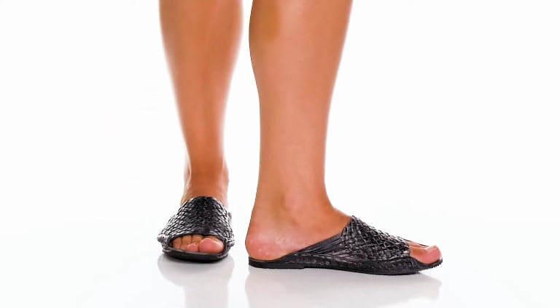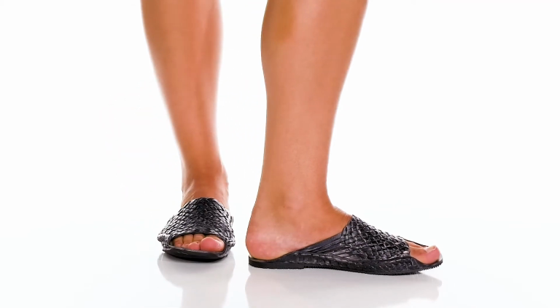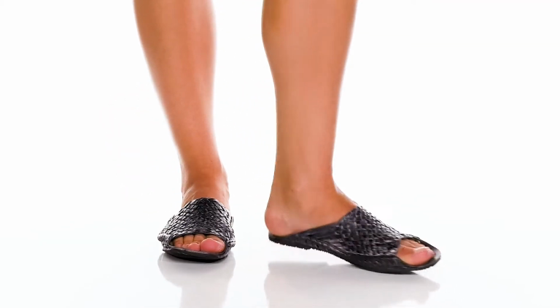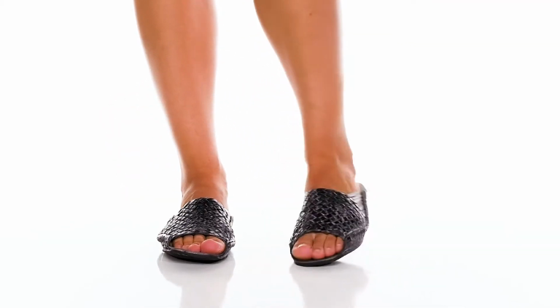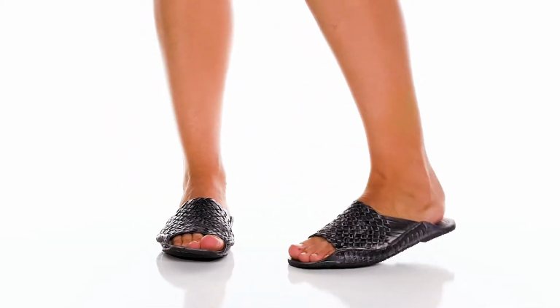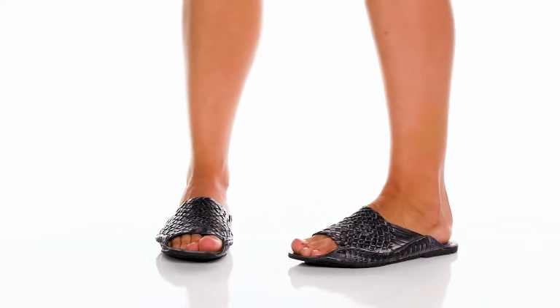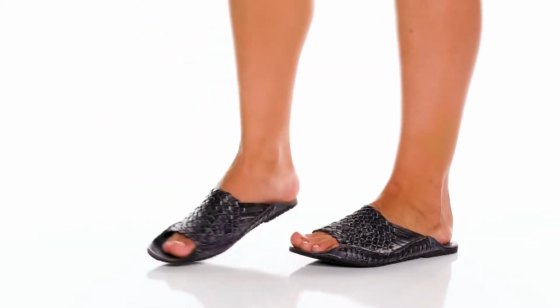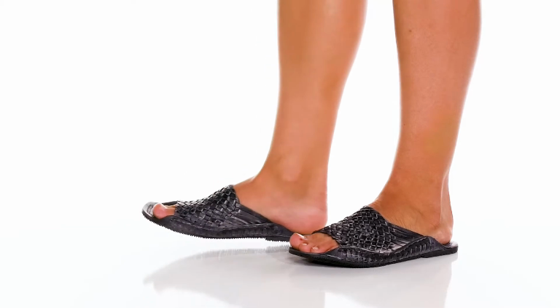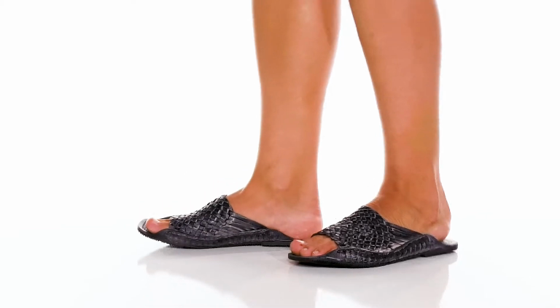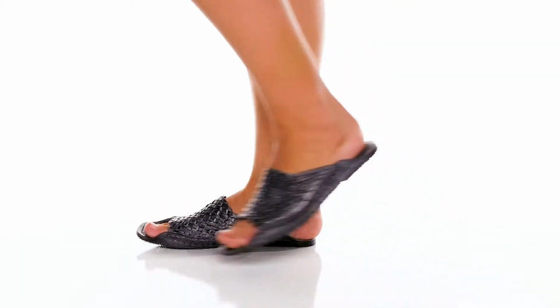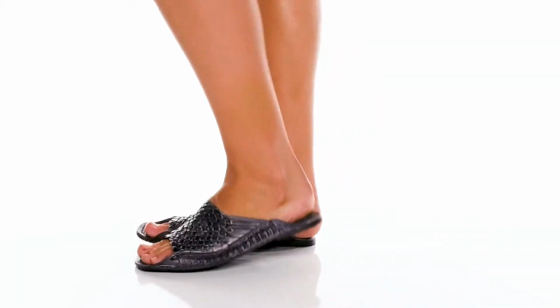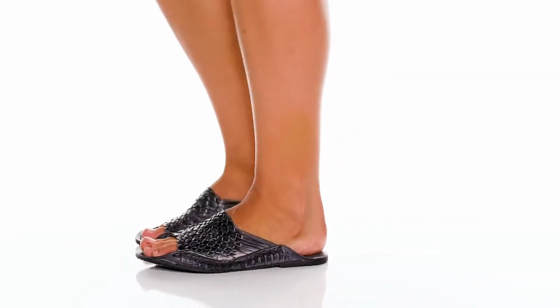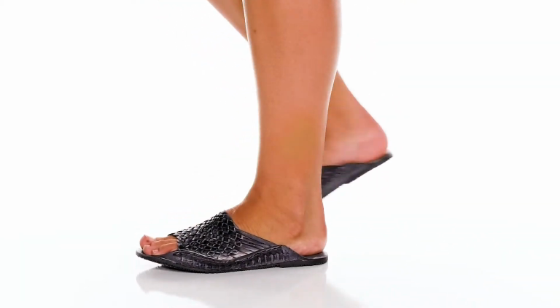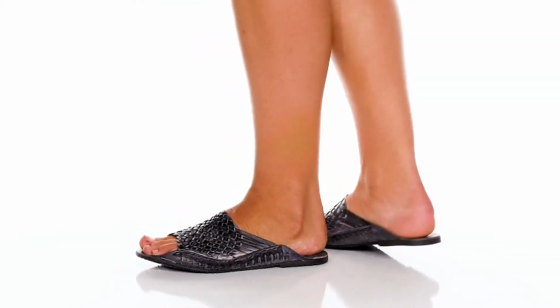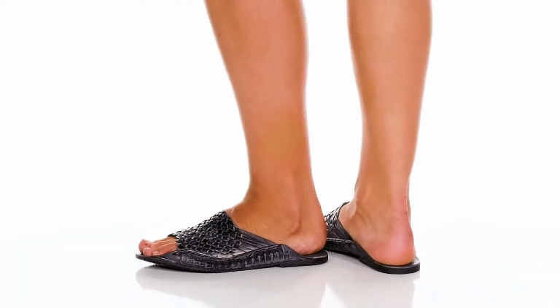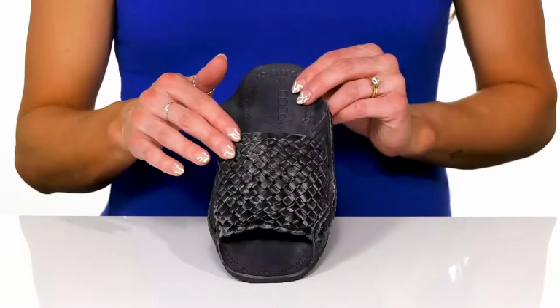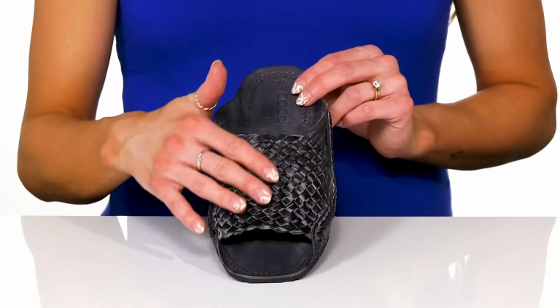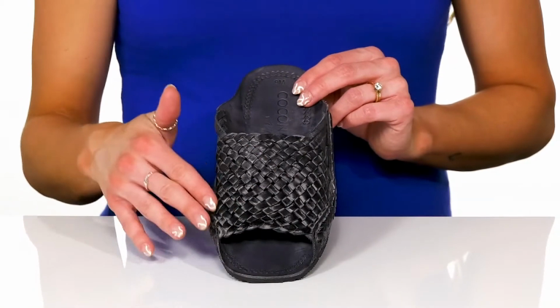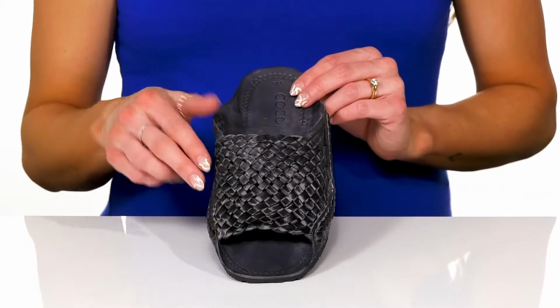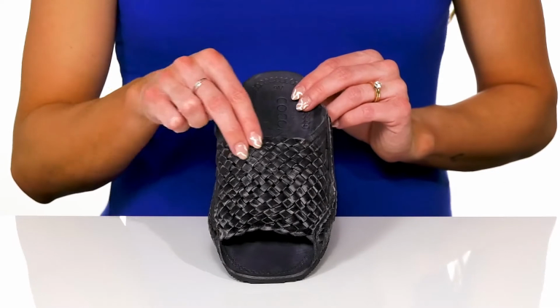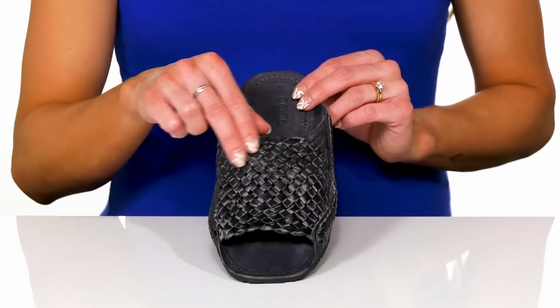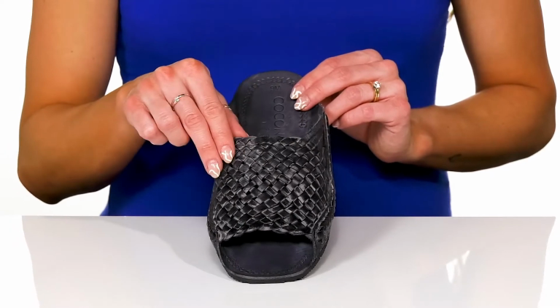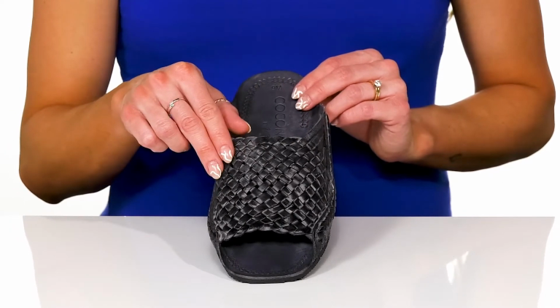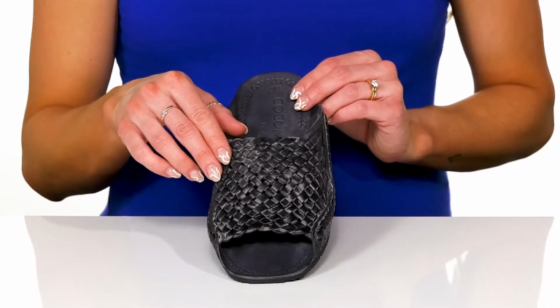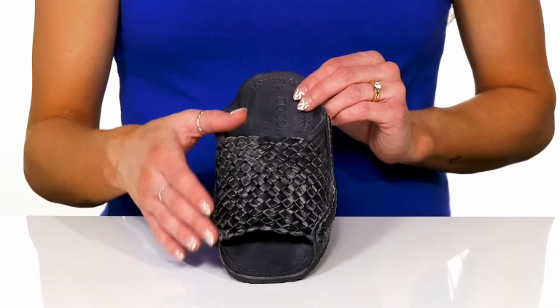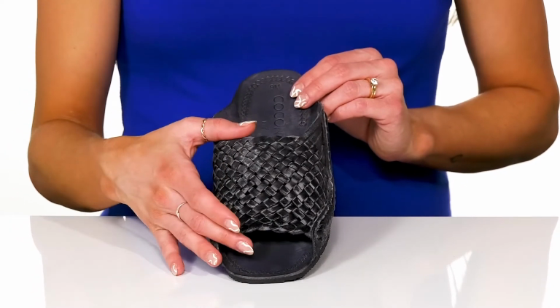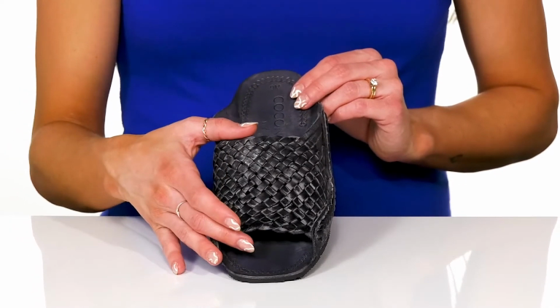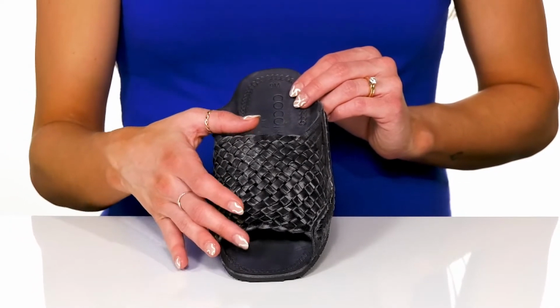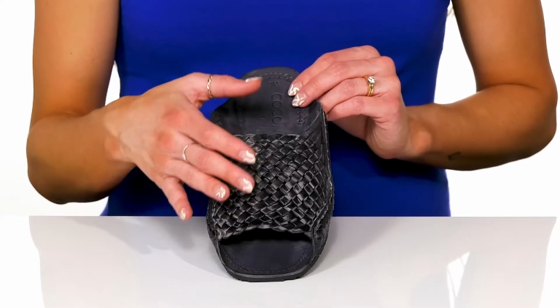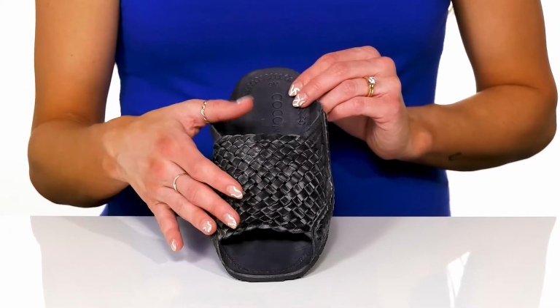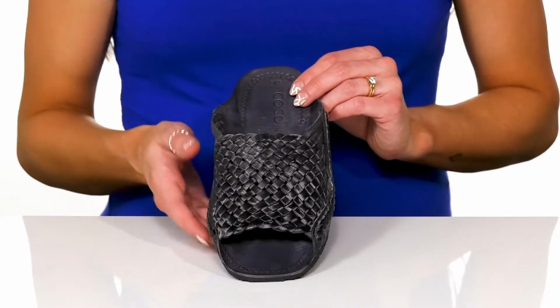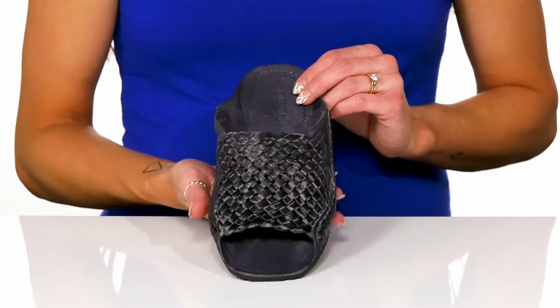Add these Twister flat sandals to your unique style to really show off a cool look. These have a leather upper with this woven detailed strap, and it's super broad to give you a really secure fit.